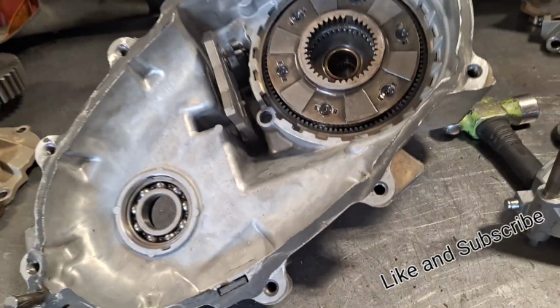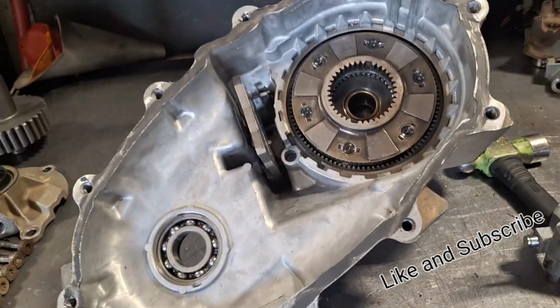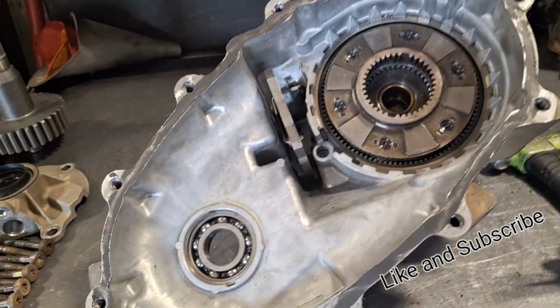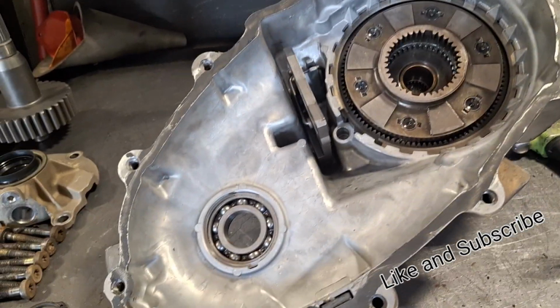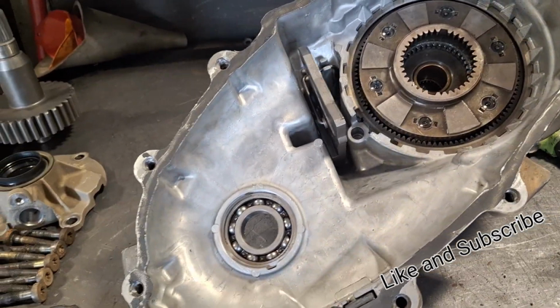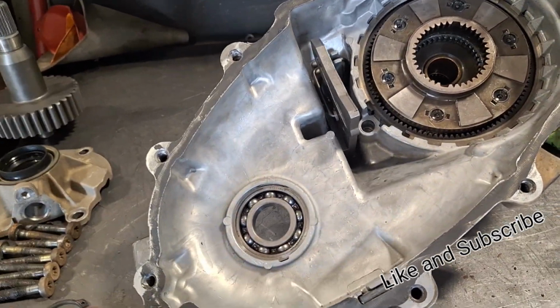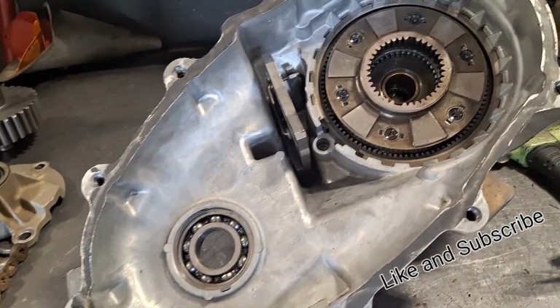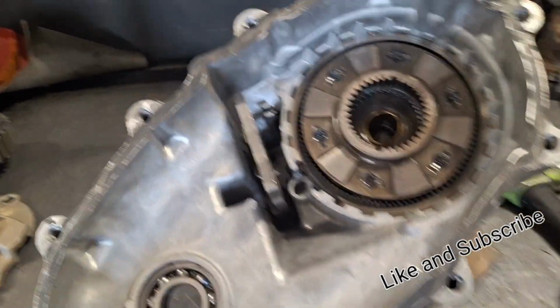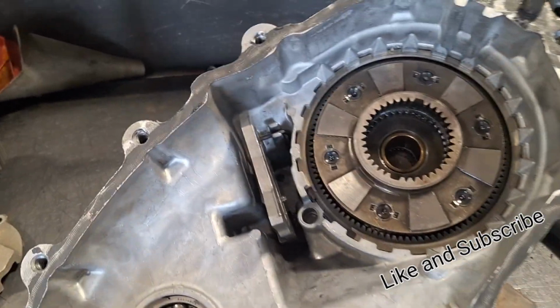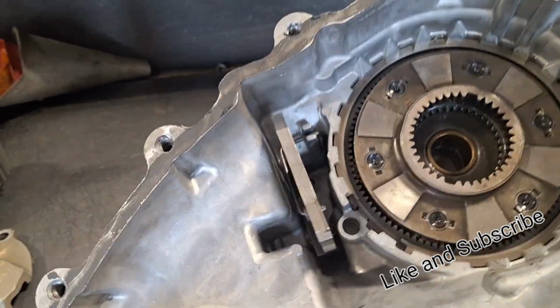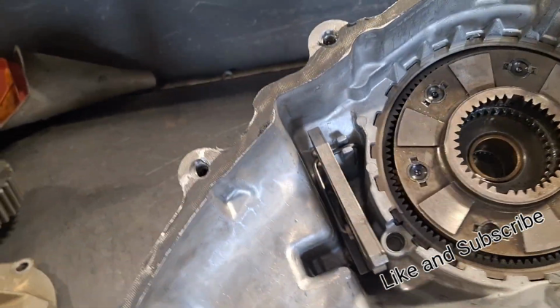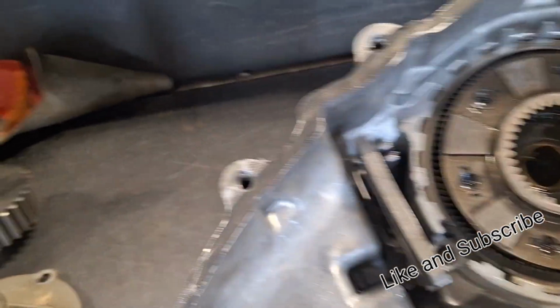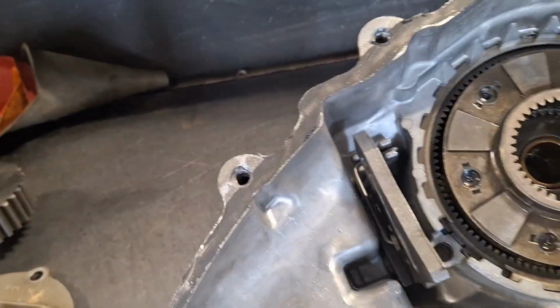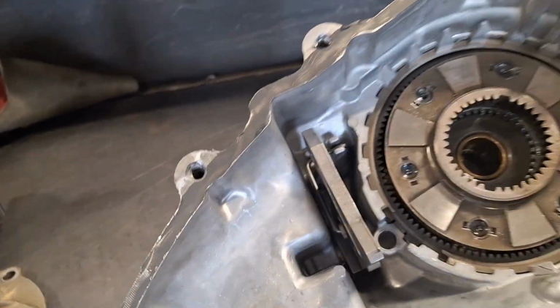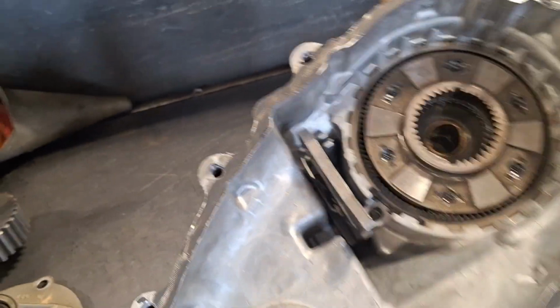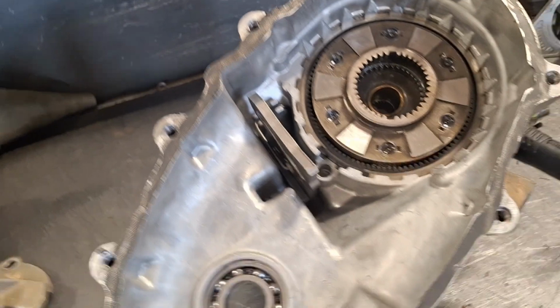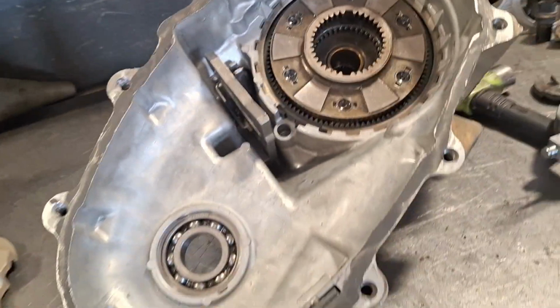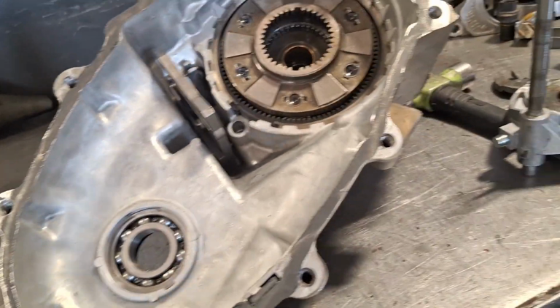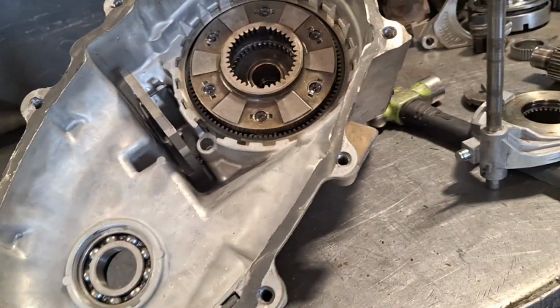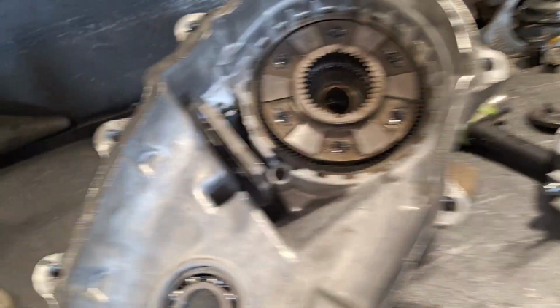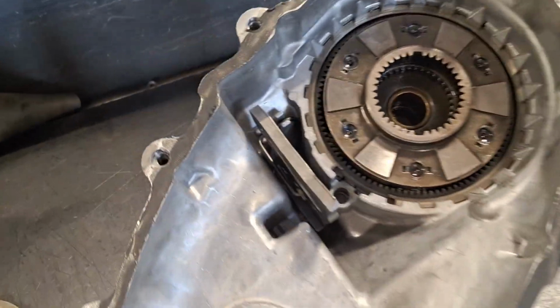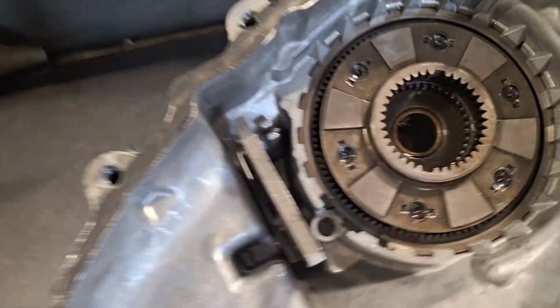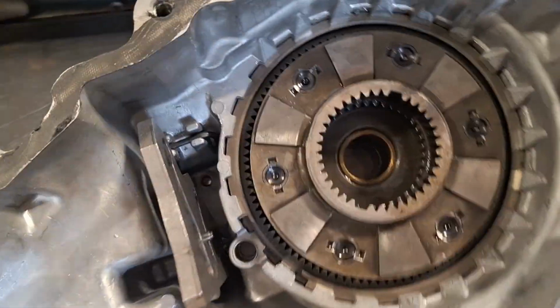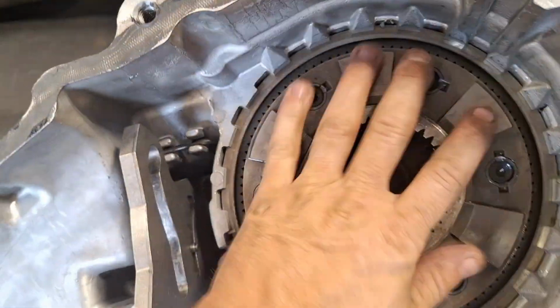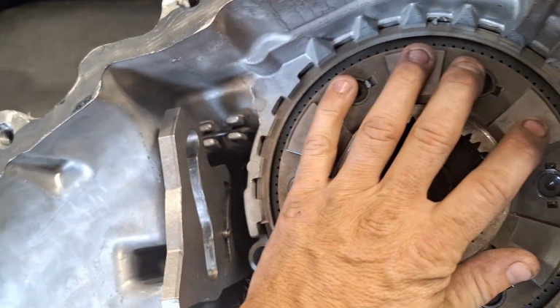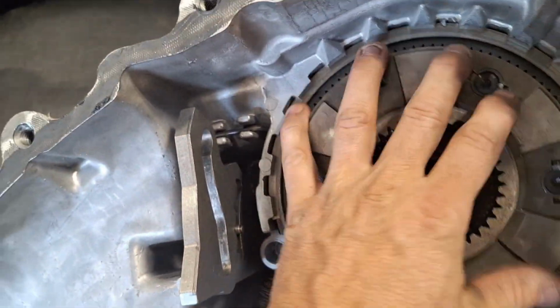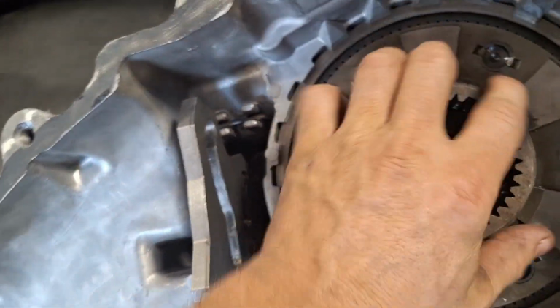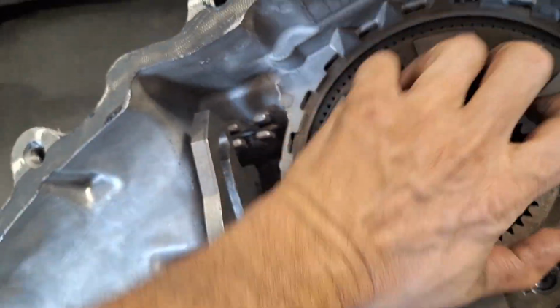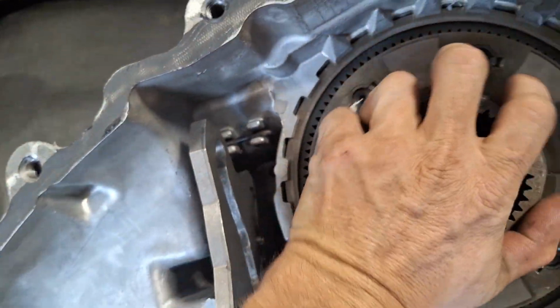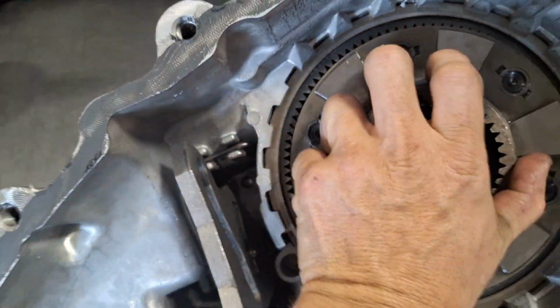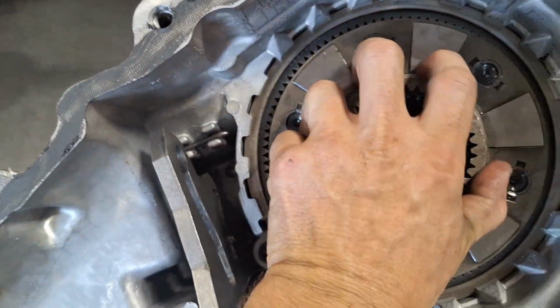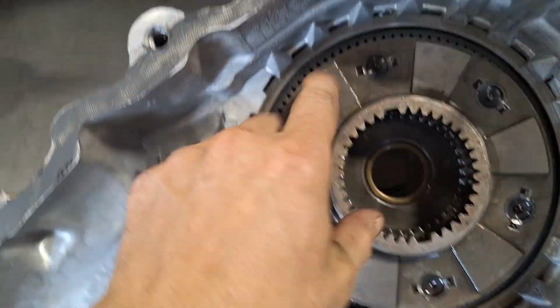All right, it's a Borg Warner 4470. I already put this piece back in — it's pretty self-explanatory.